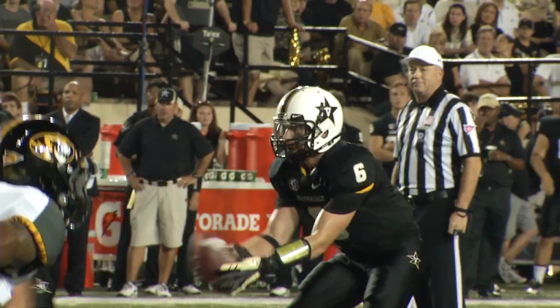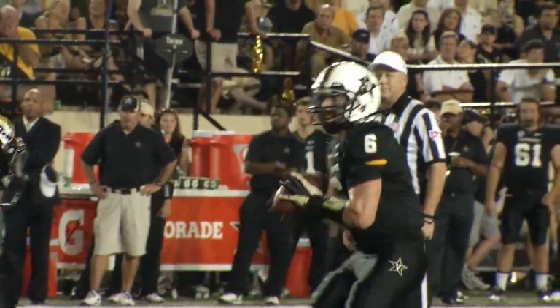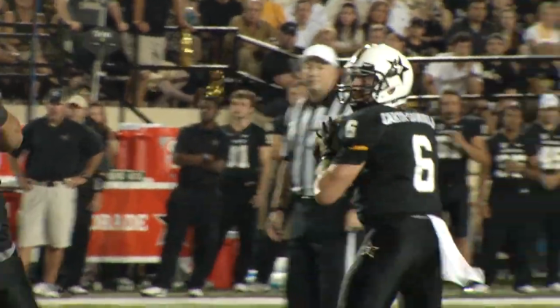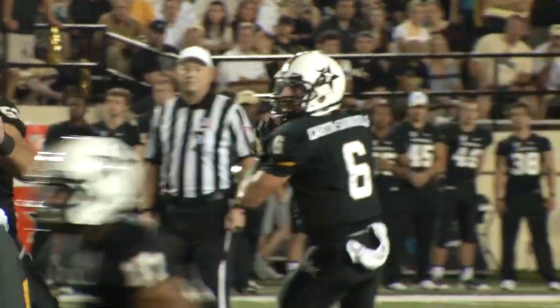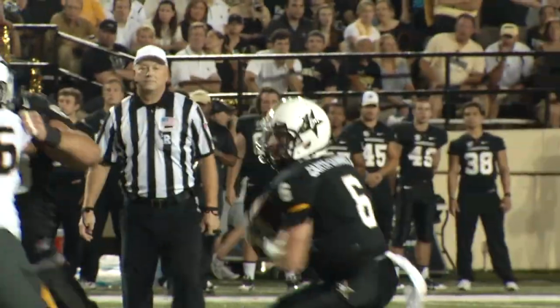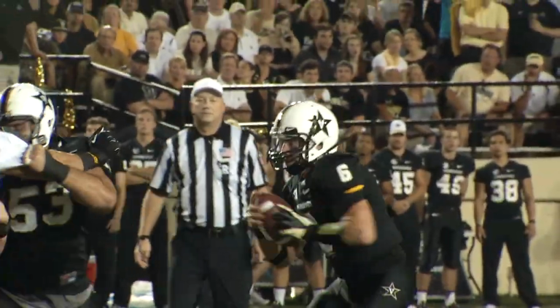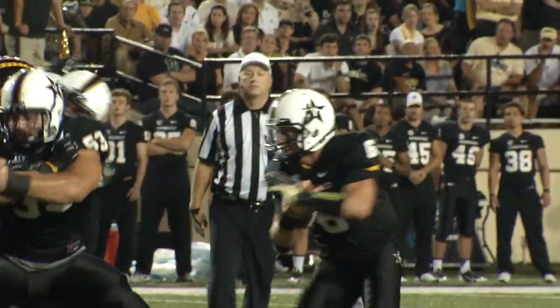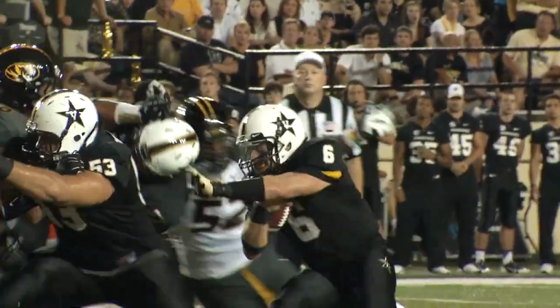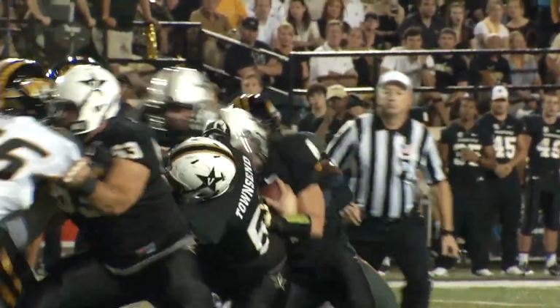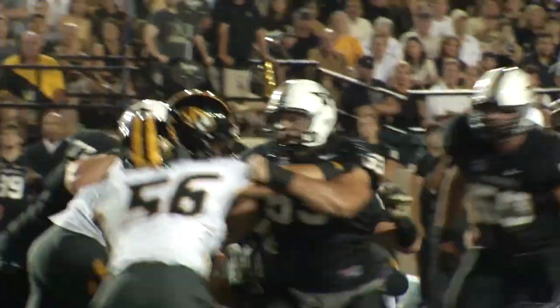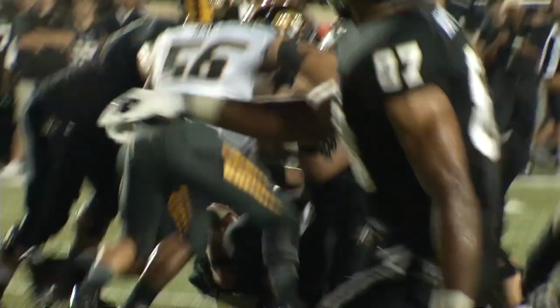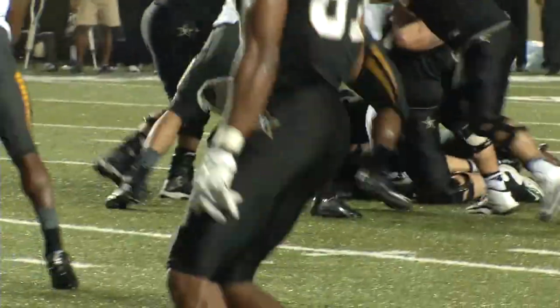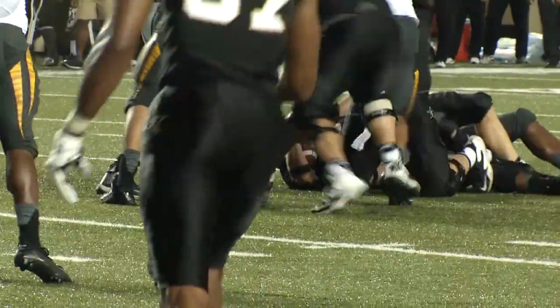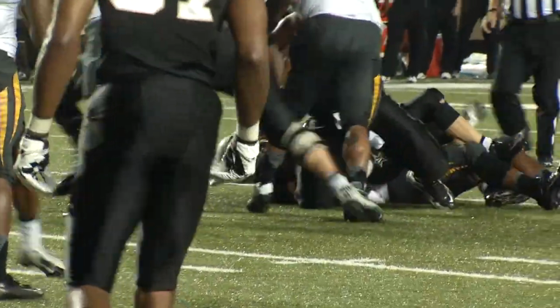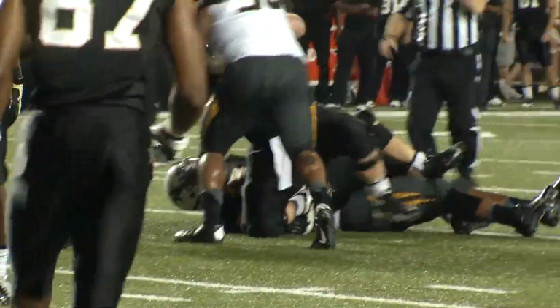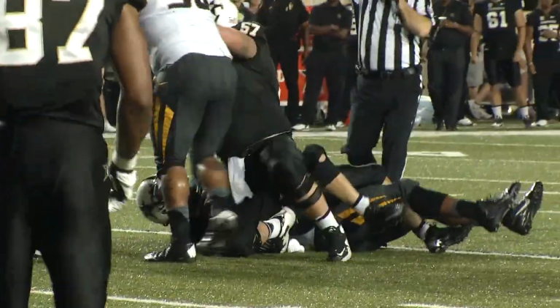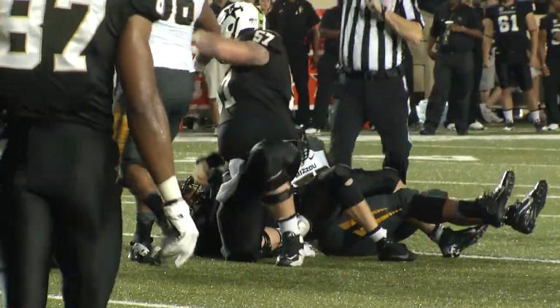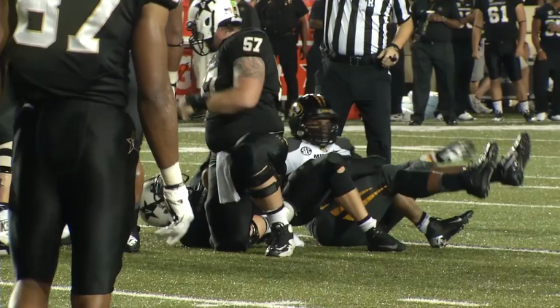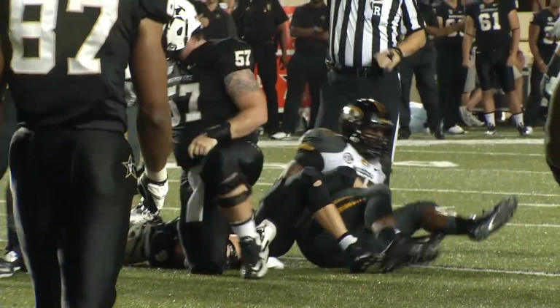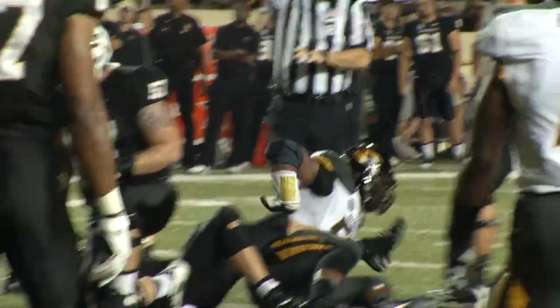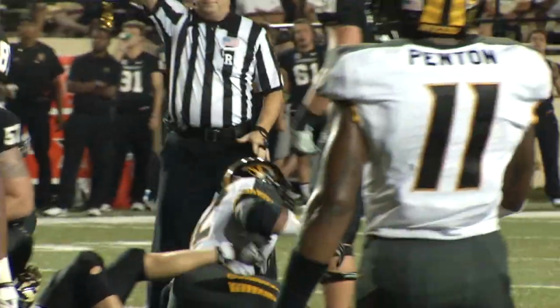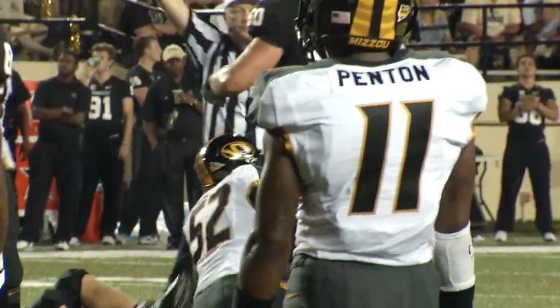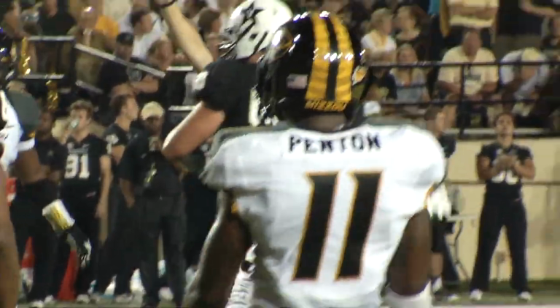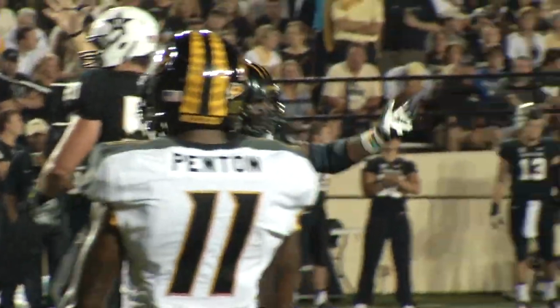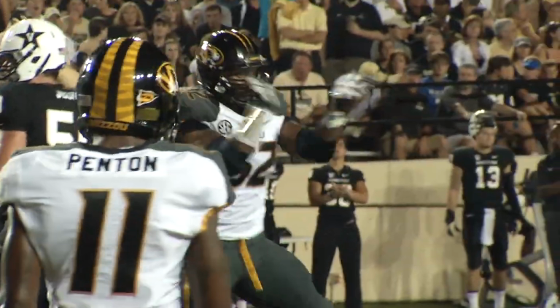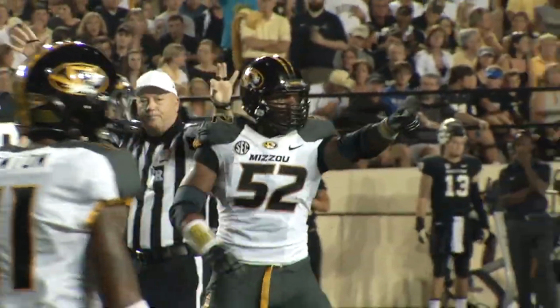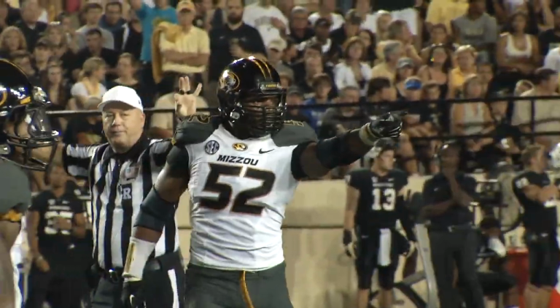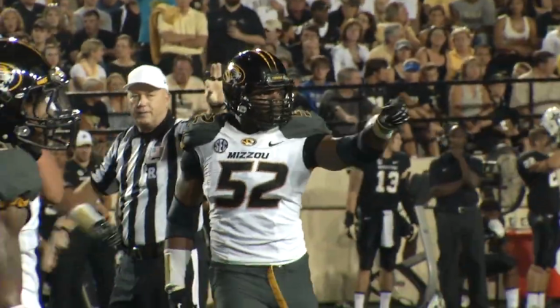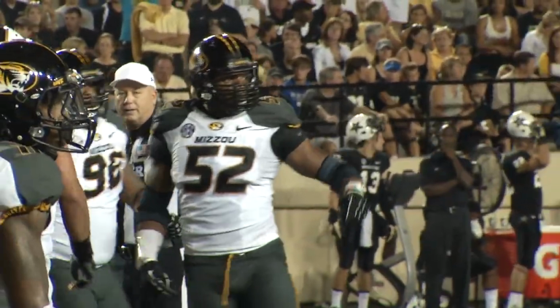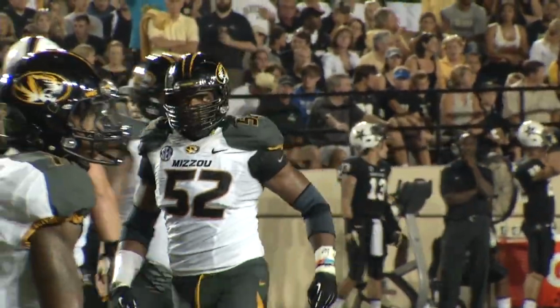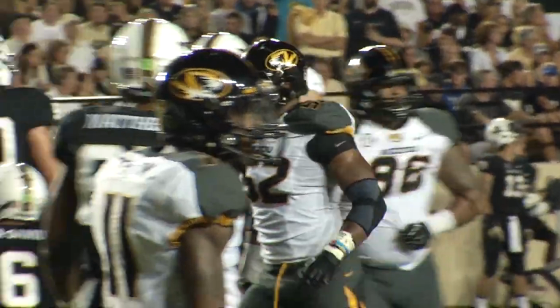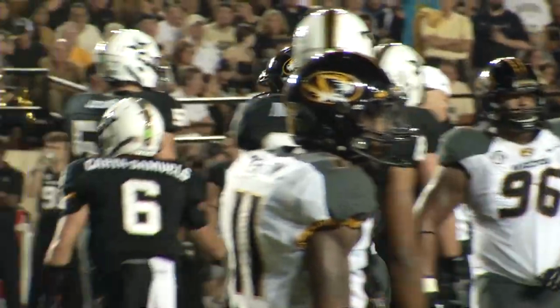Carter Samuels takes the snap, looks over the middle. Hit by Michael Sam and sacked at the 24-yard line. He came in from the right side of the Vandy defense.